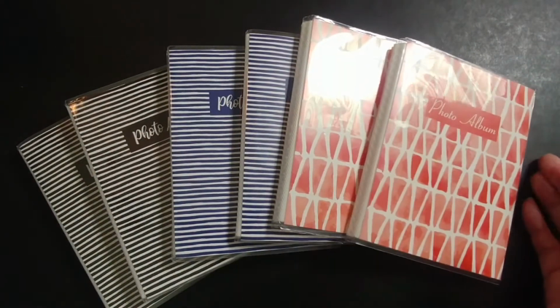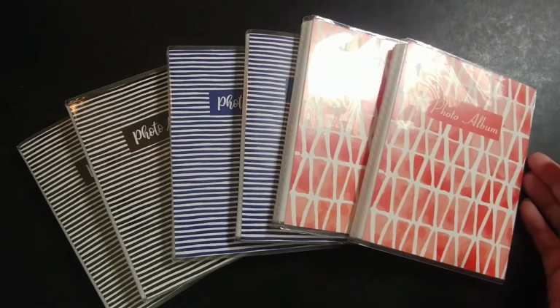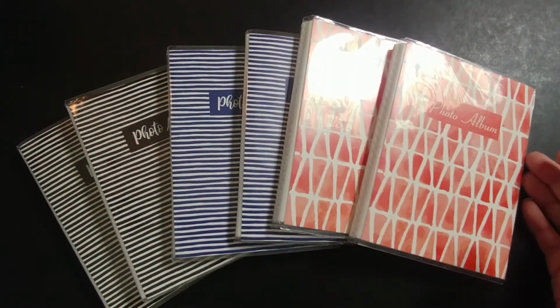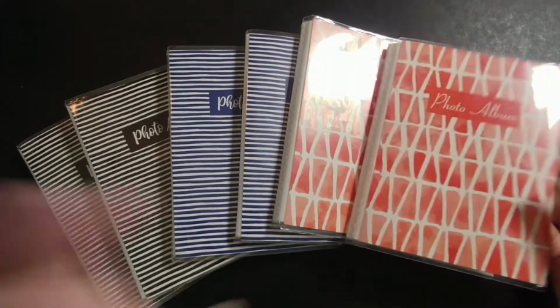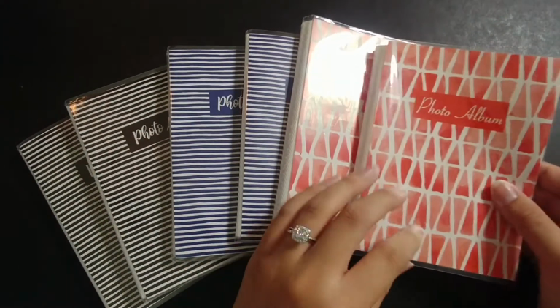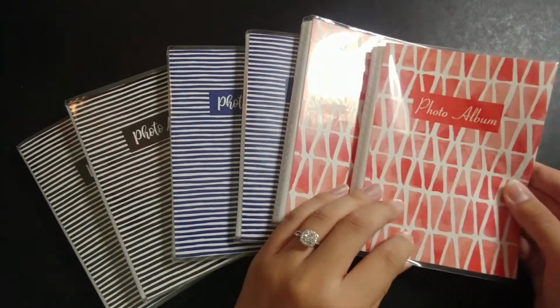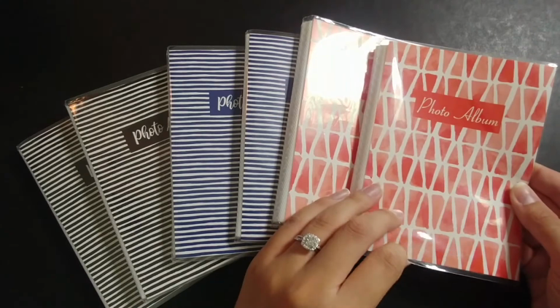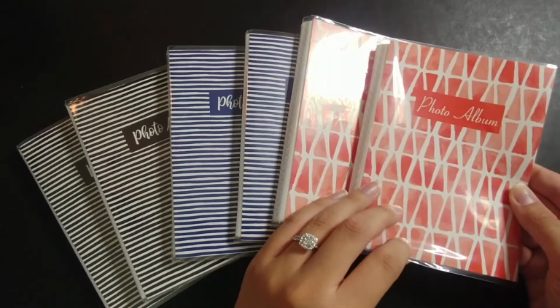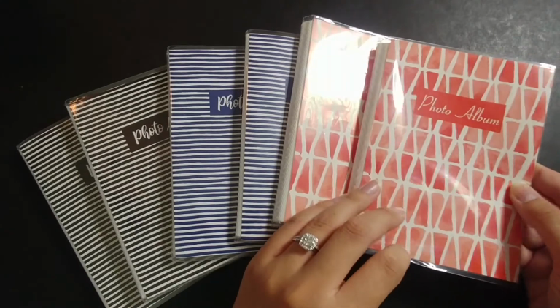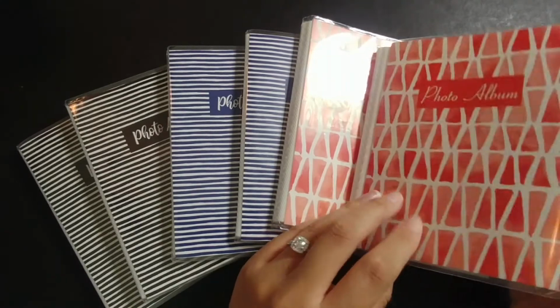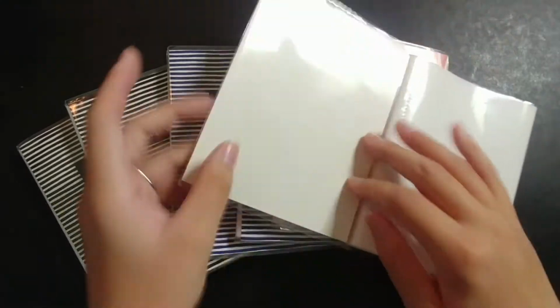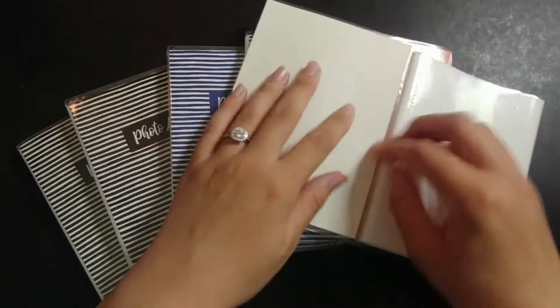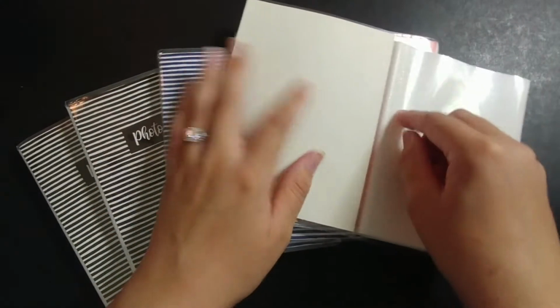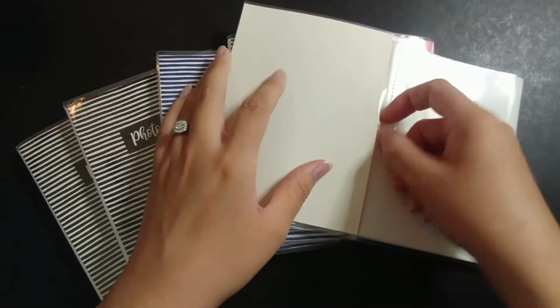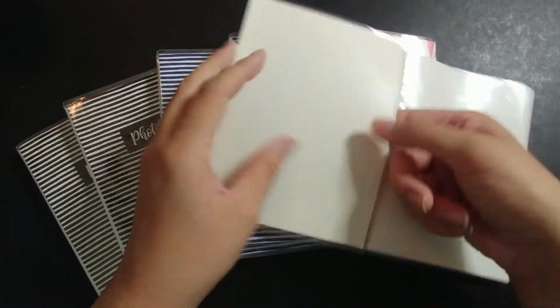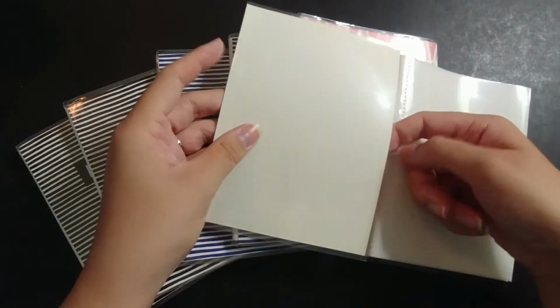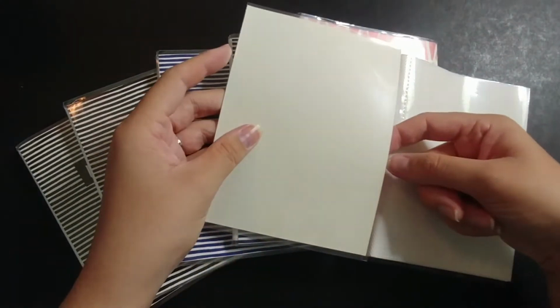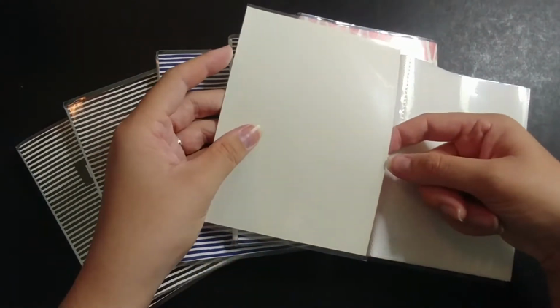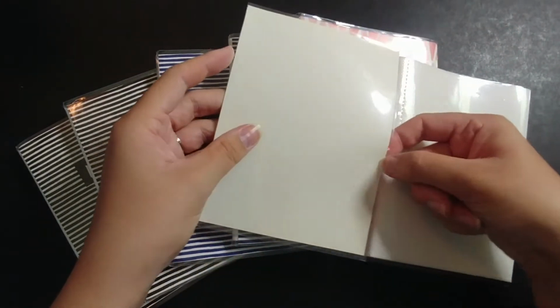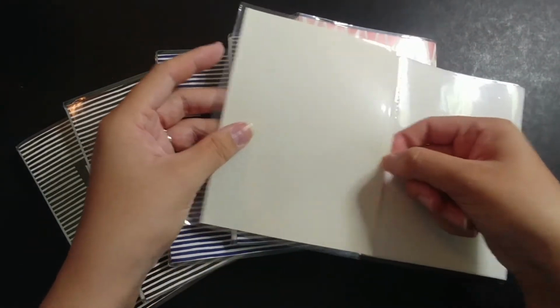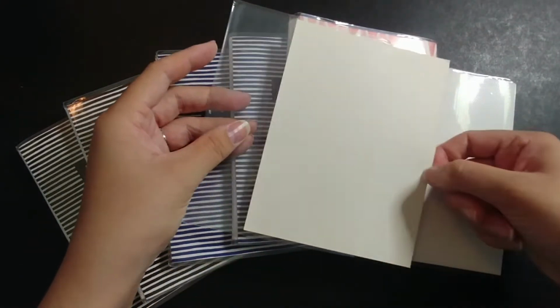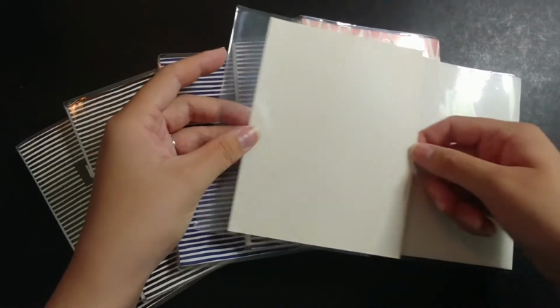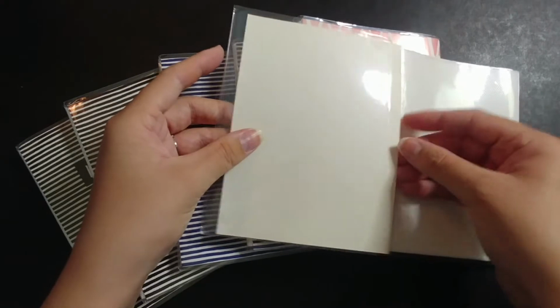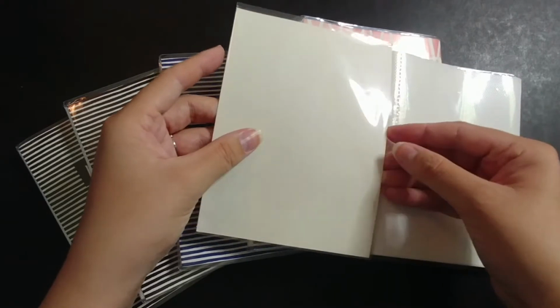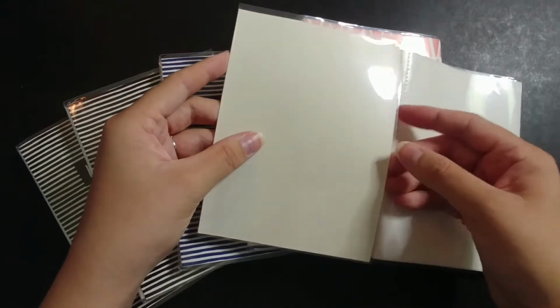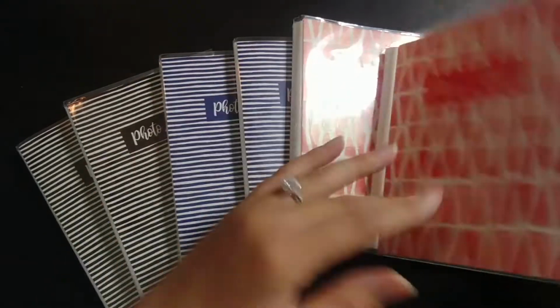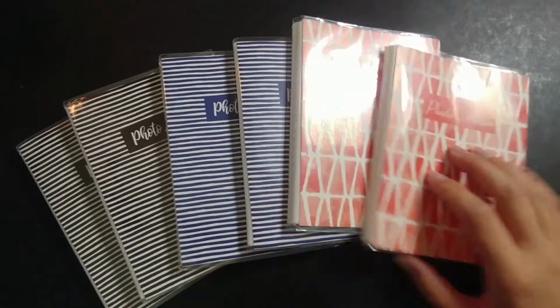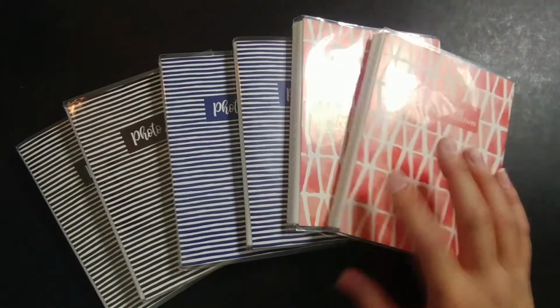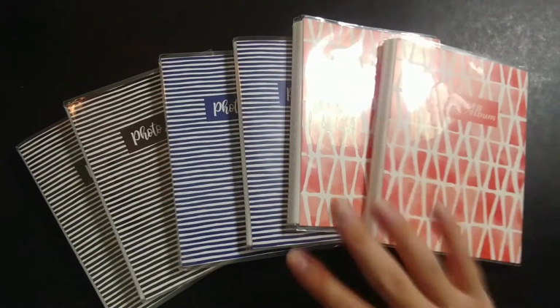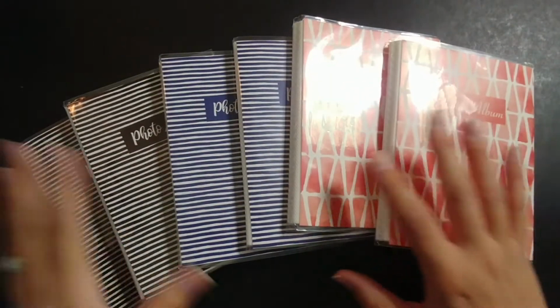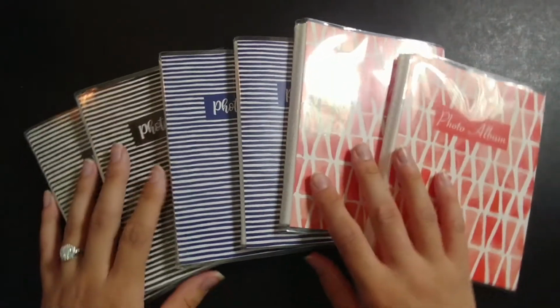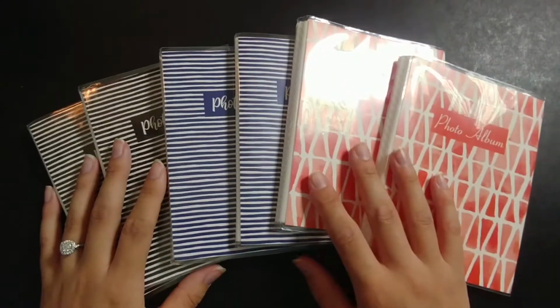I might upgrade to maybe nicer quality photo albums in the future. These covers are changeable, so I will be changing them out once I get everything situated.